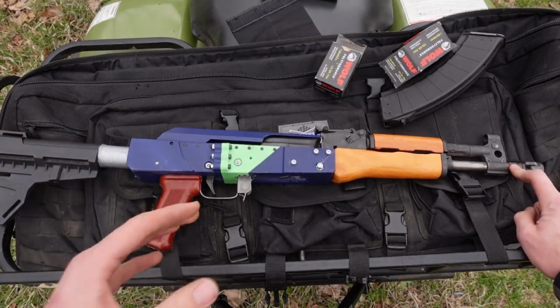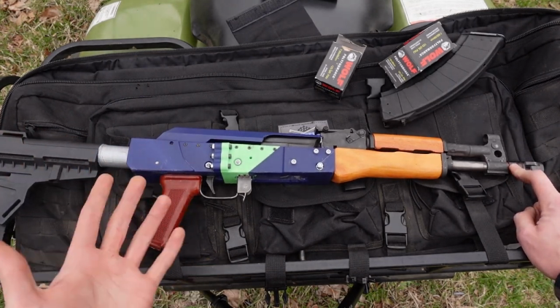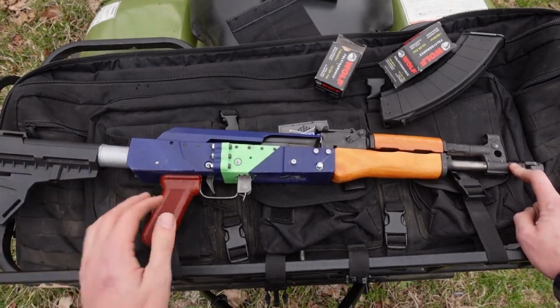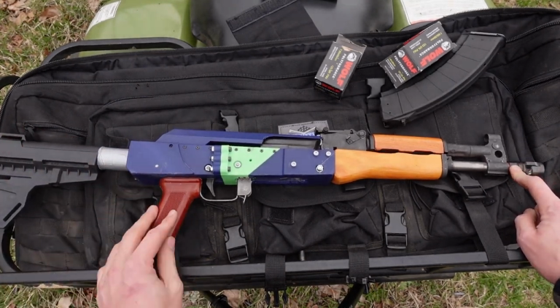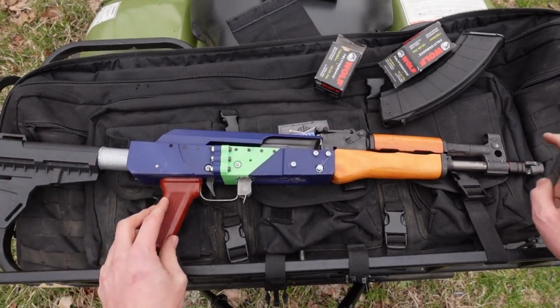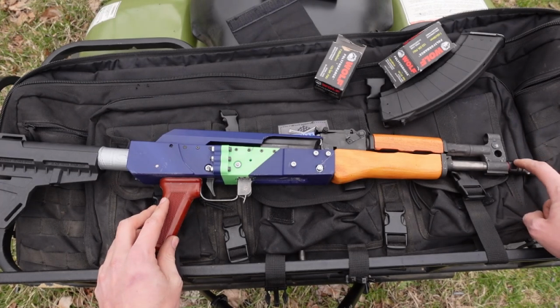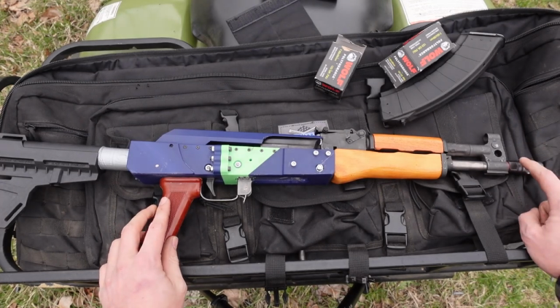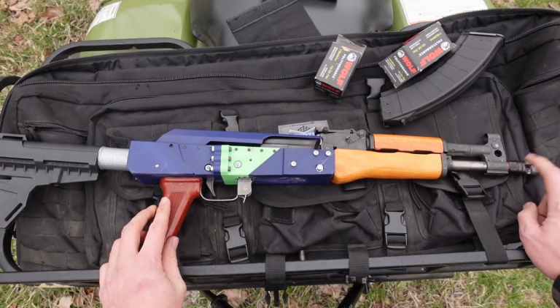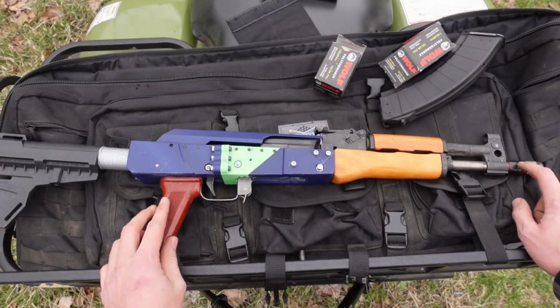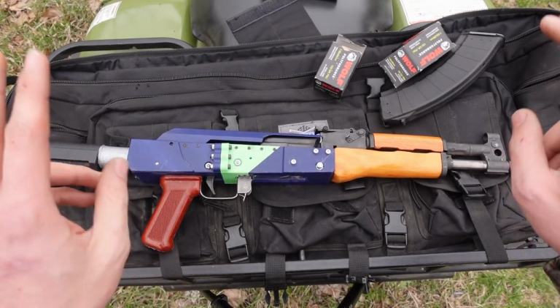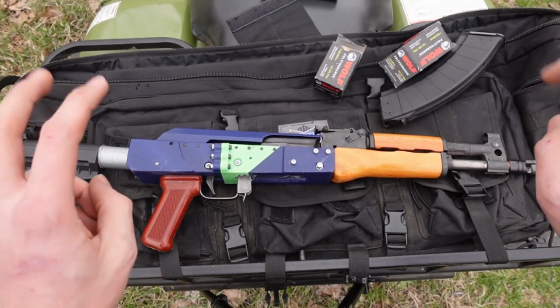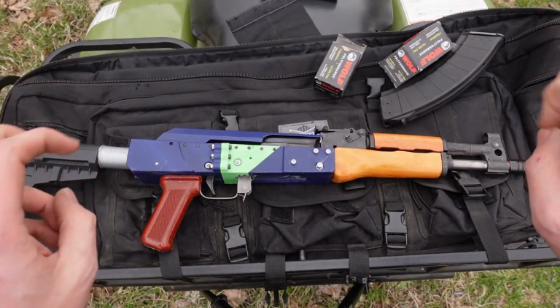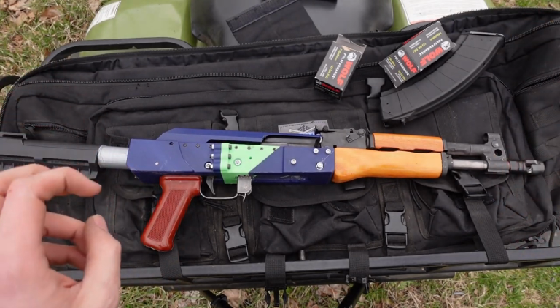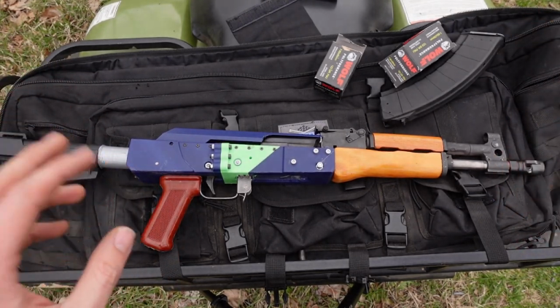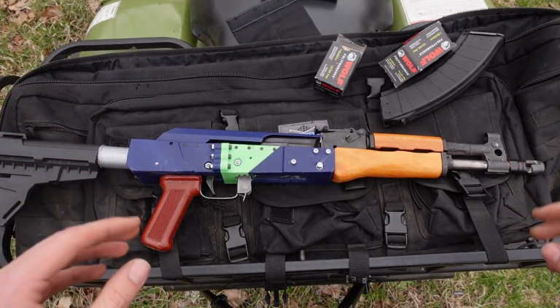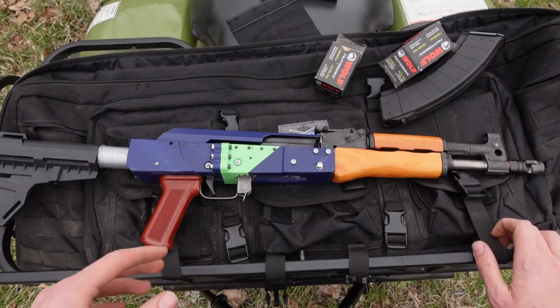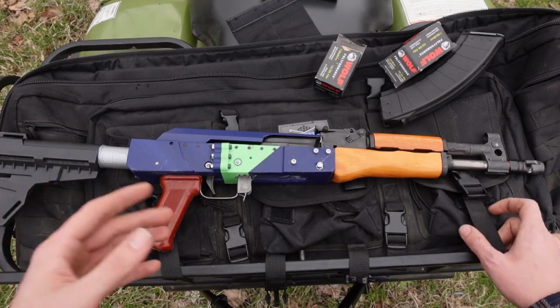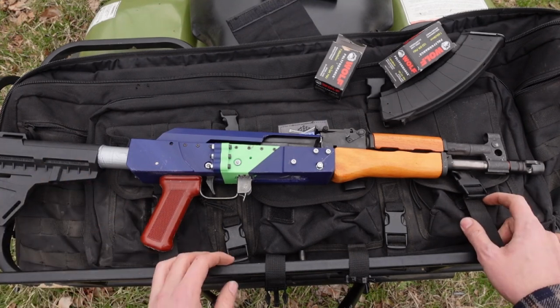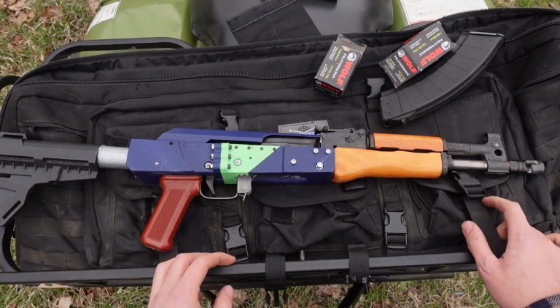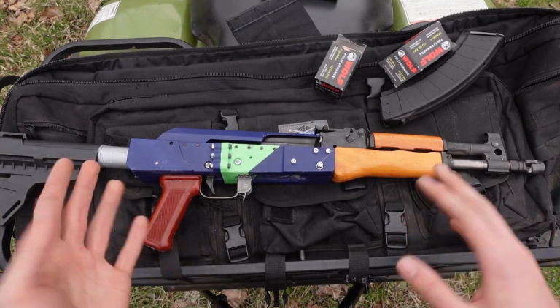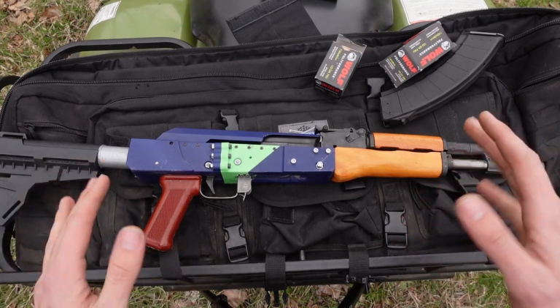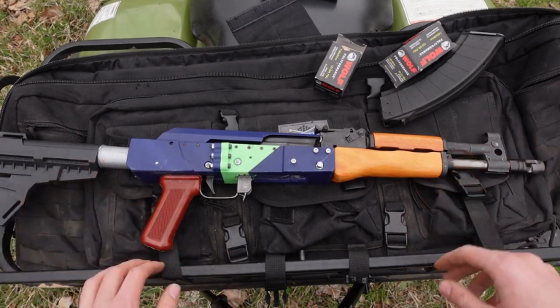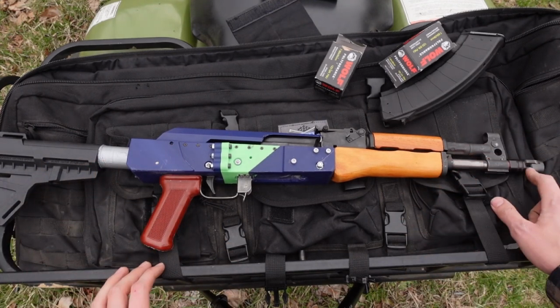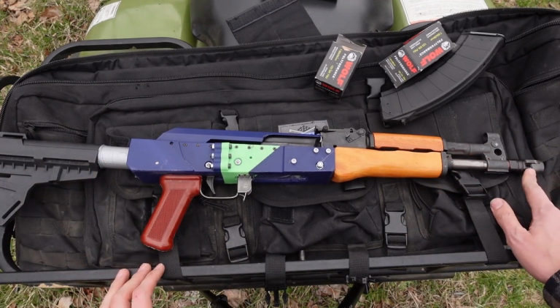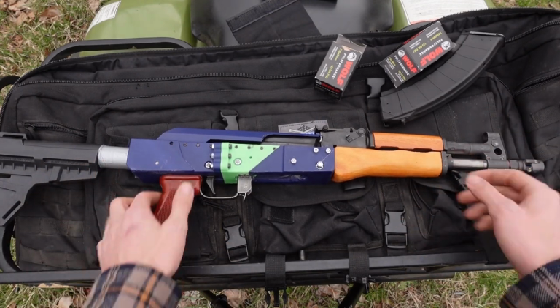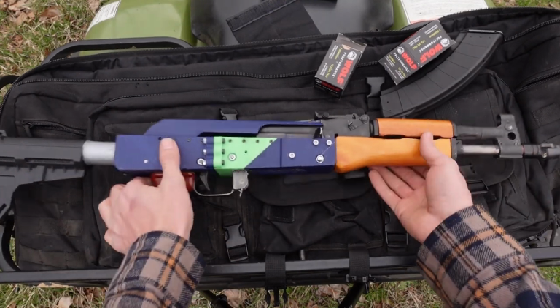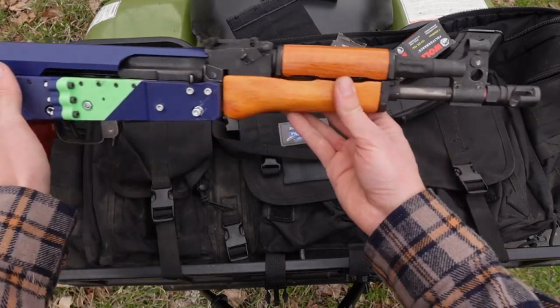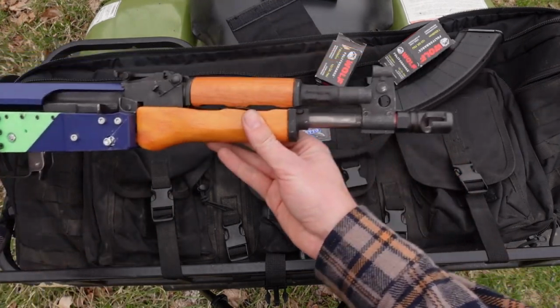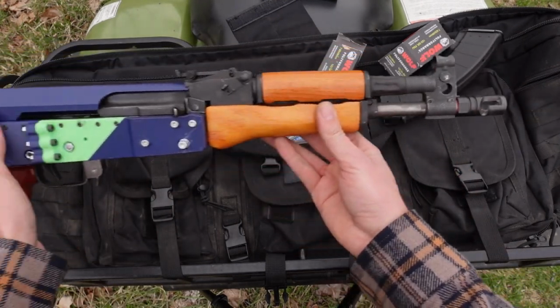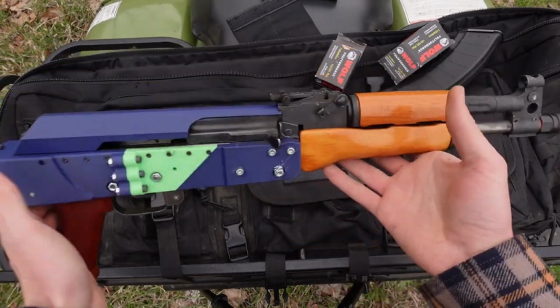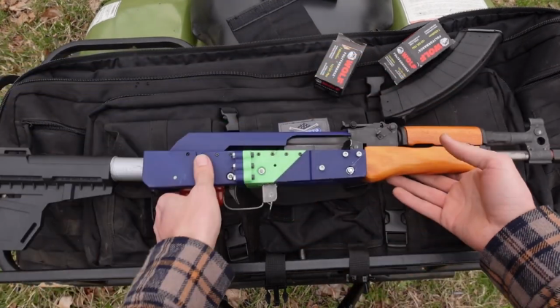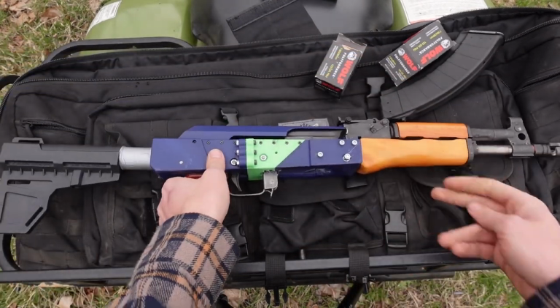Even versus just a slant brake or something, this is not quite as low-blast as the standard thing or a flash hider — that's not quite true. But it does keep the muzzle down really well, and I think it looks really good on there. So I think it's there to stay.